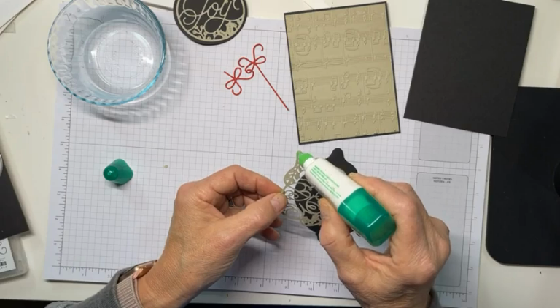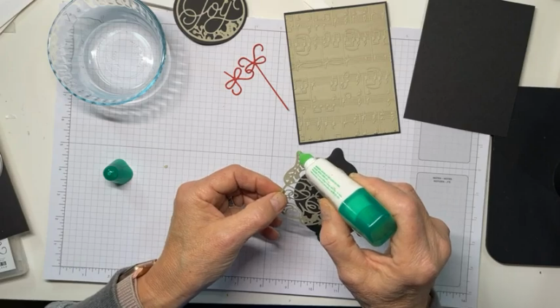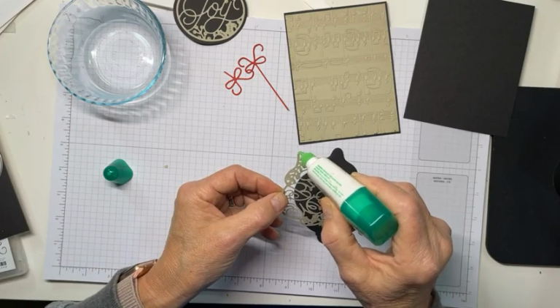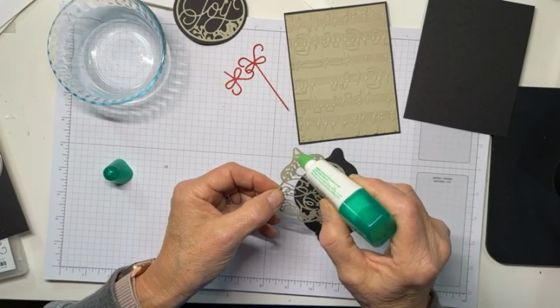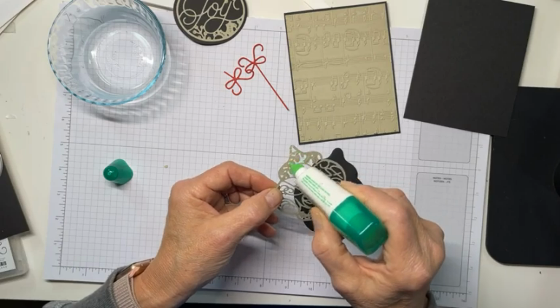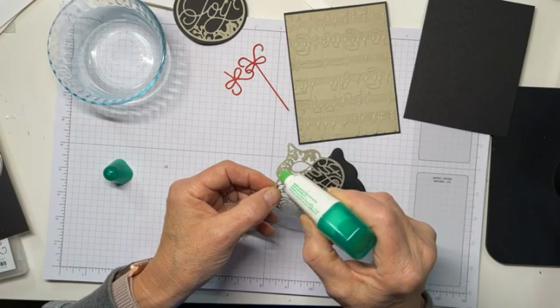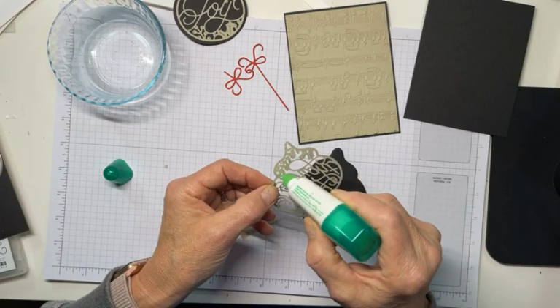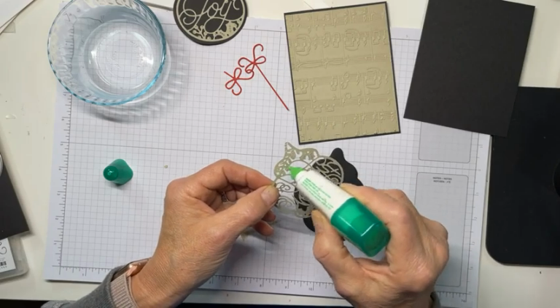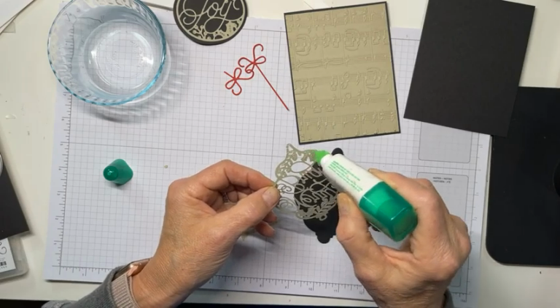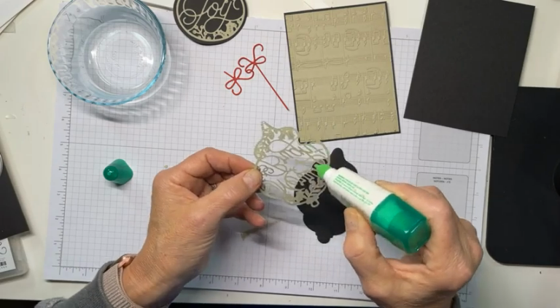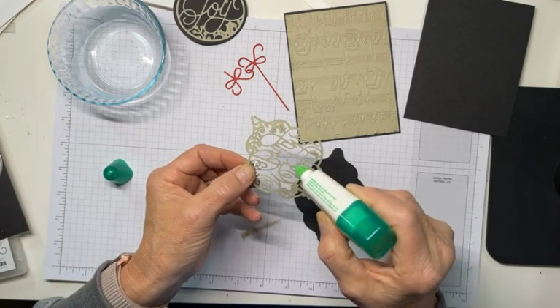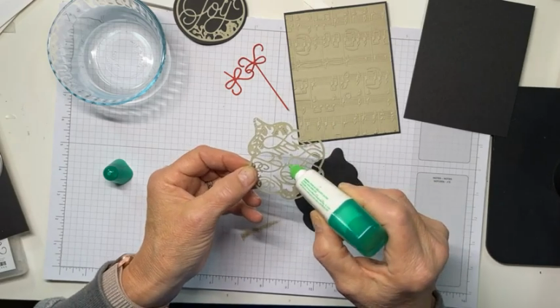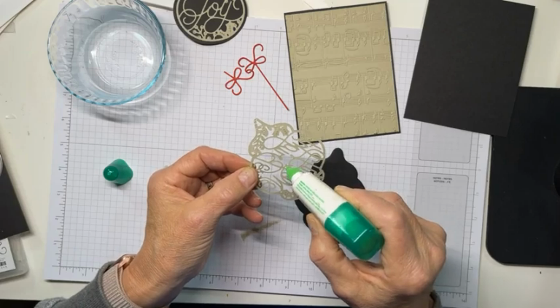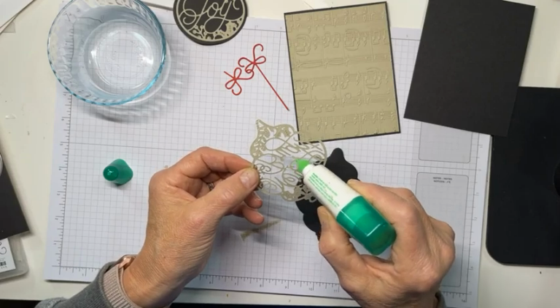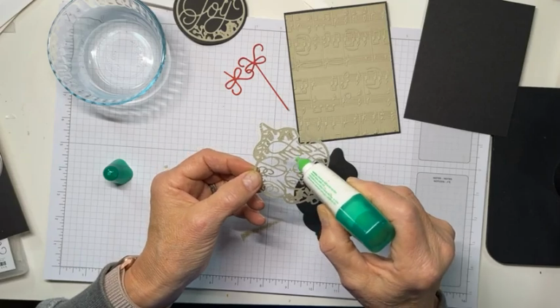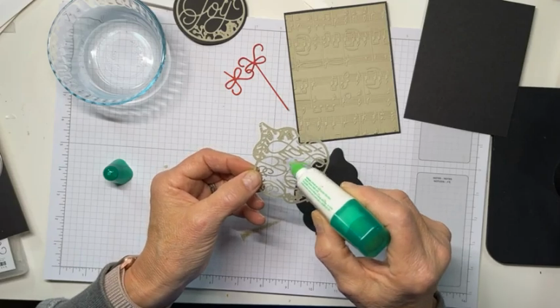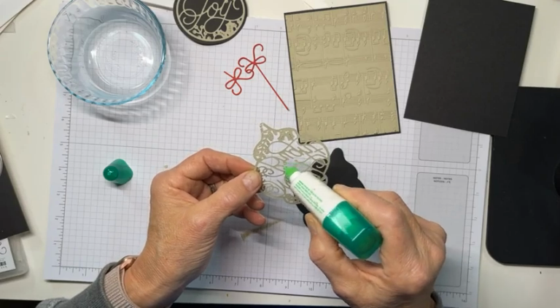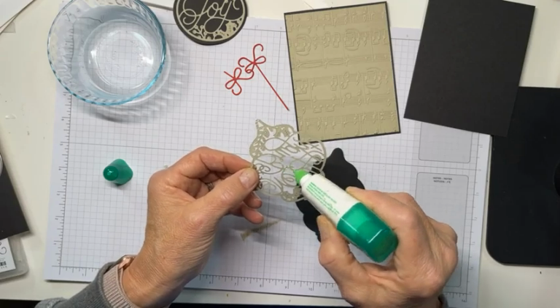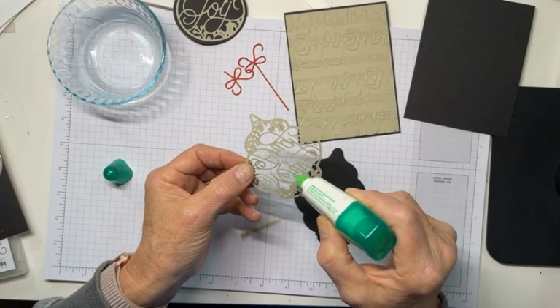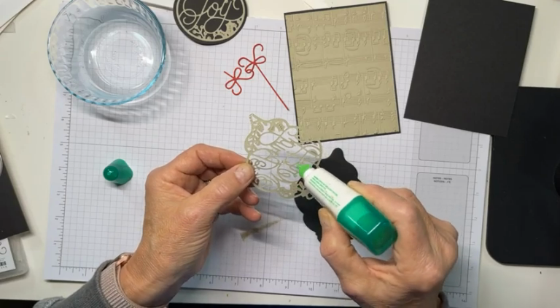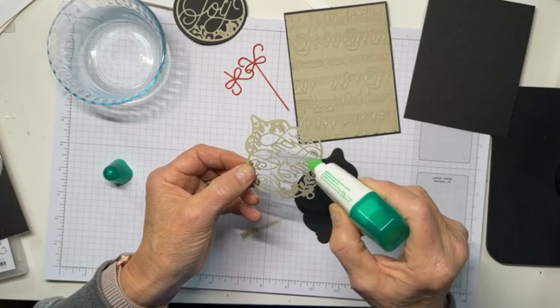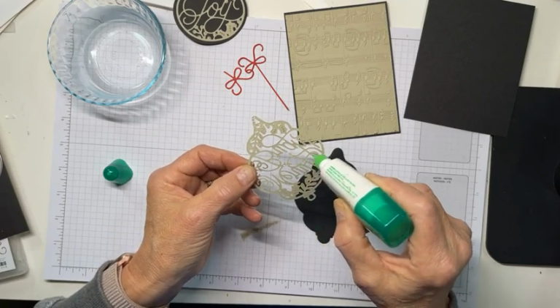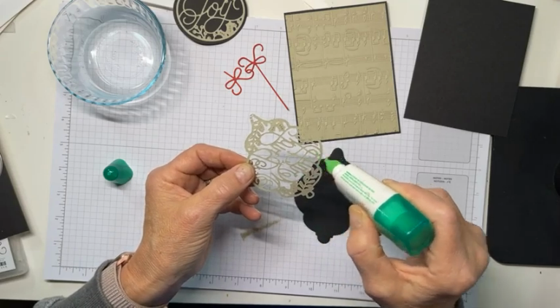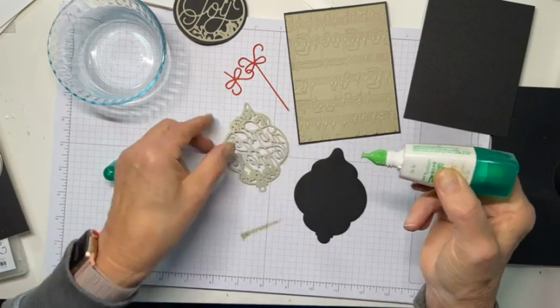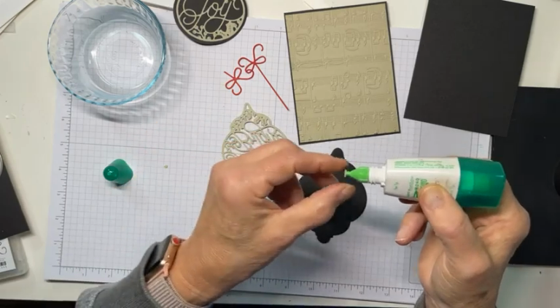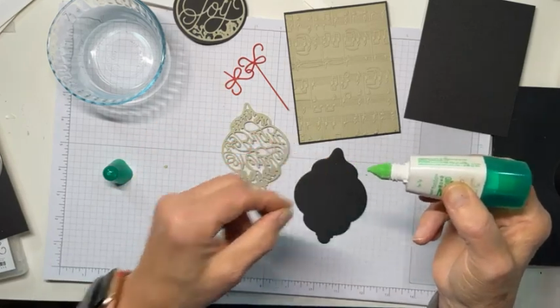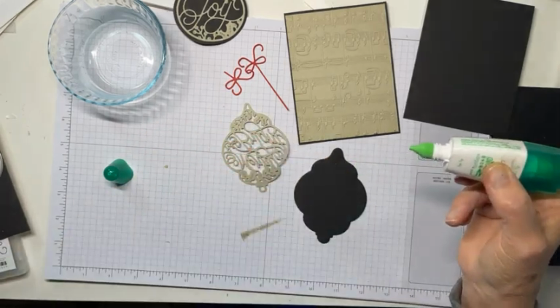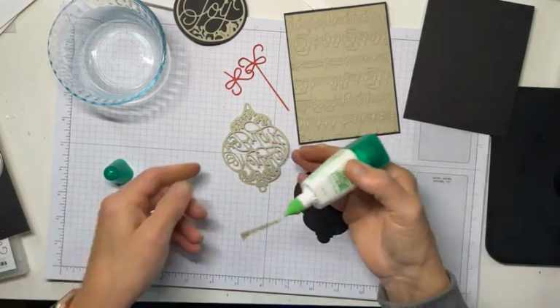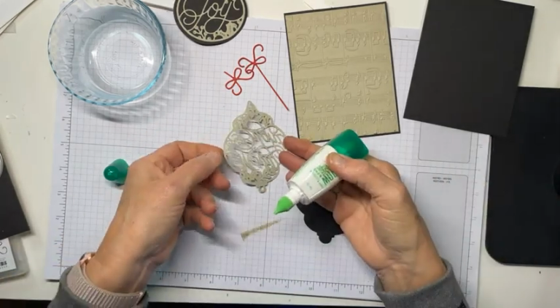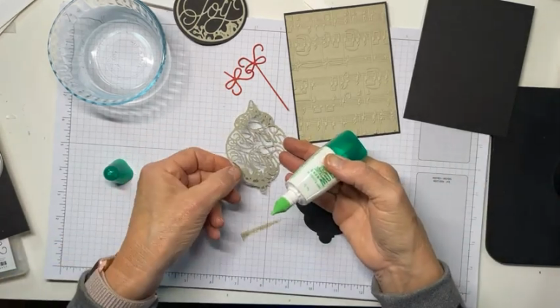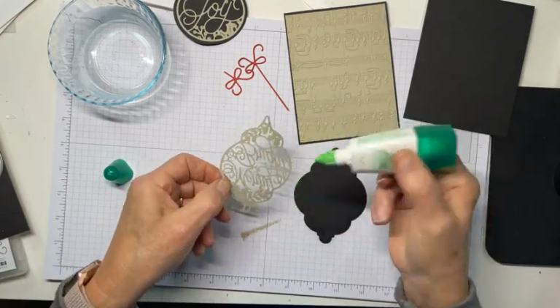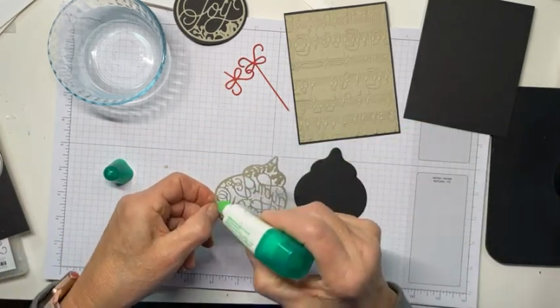So then we'll just do the other one. On this one, you want to be sure you get some of these little tails of the sentiment. You don't need that hanging chad right there.